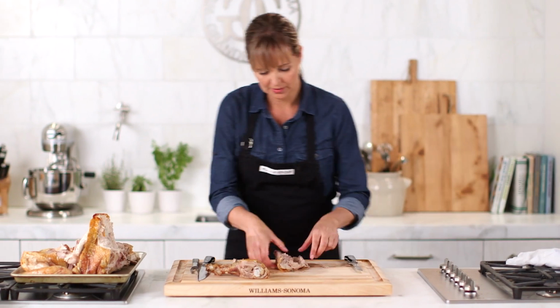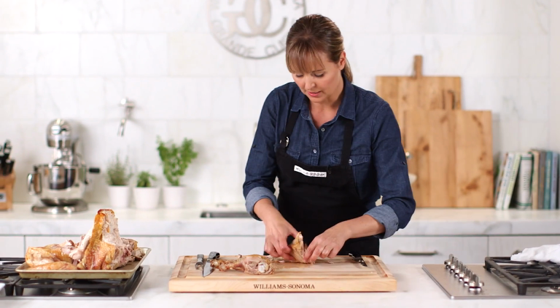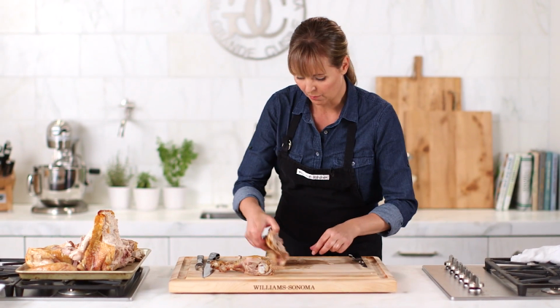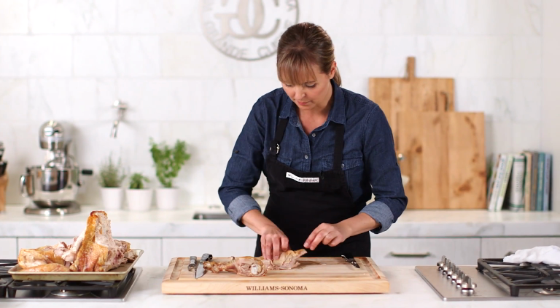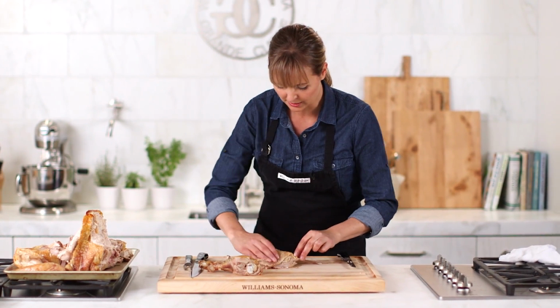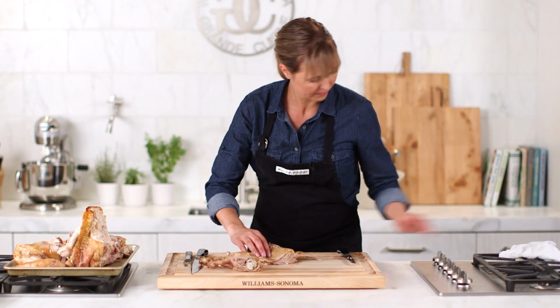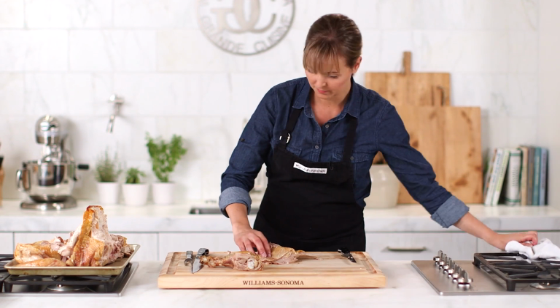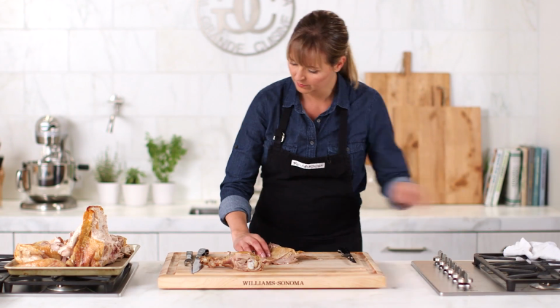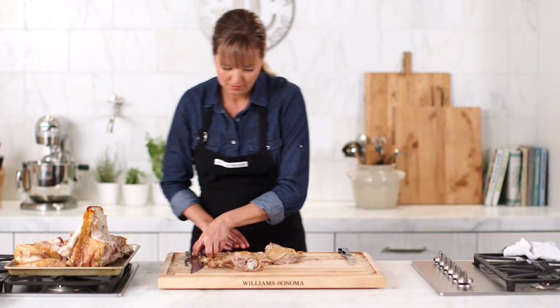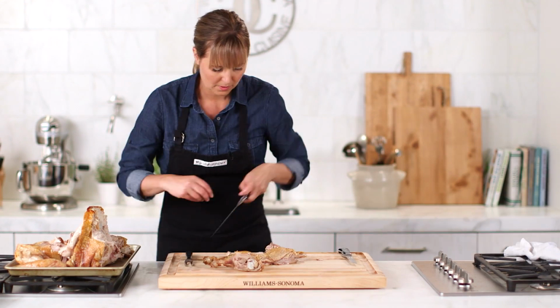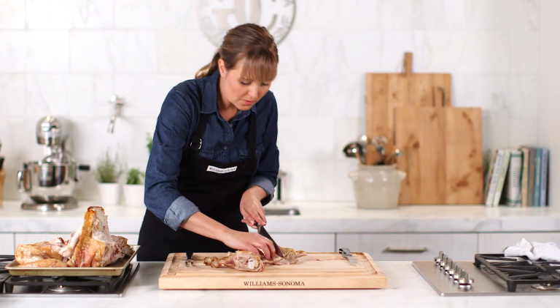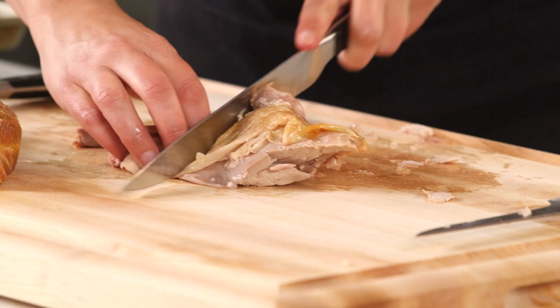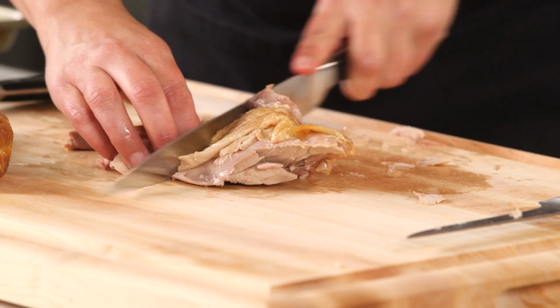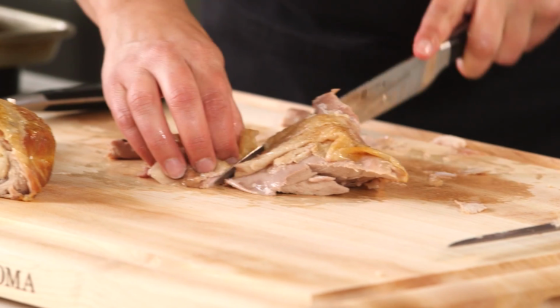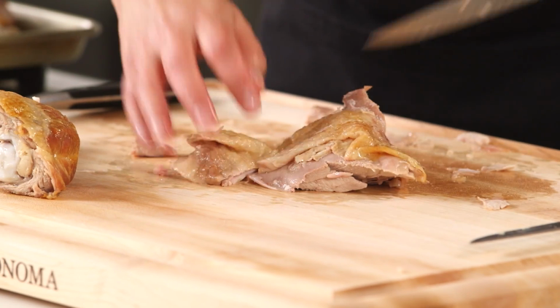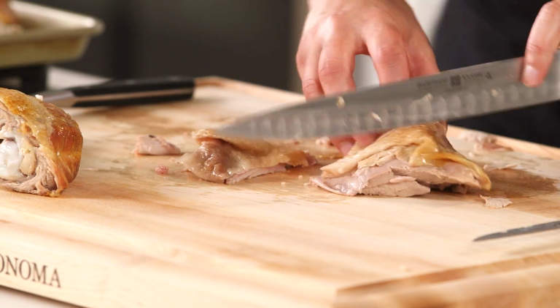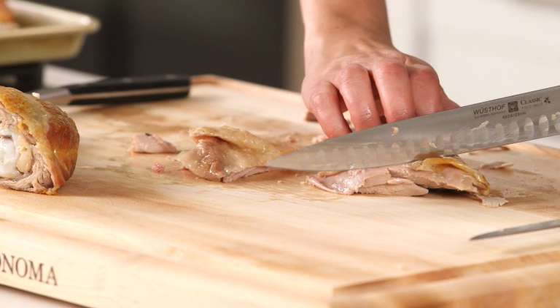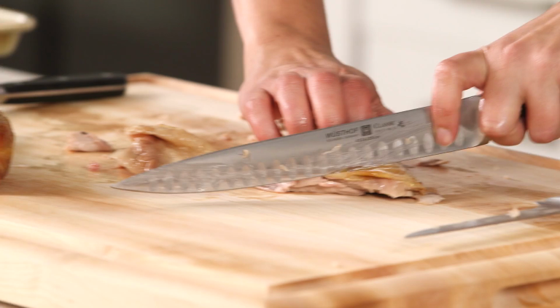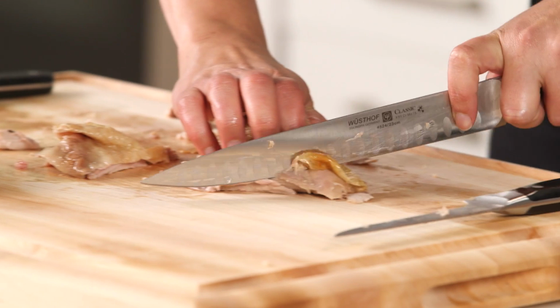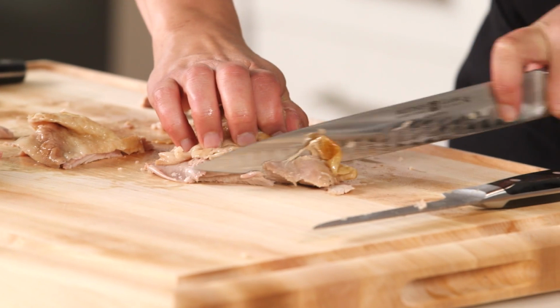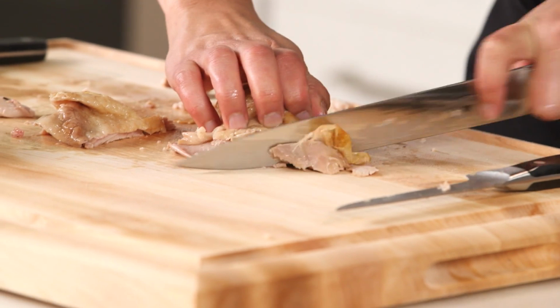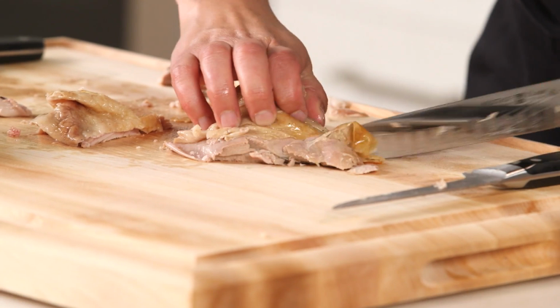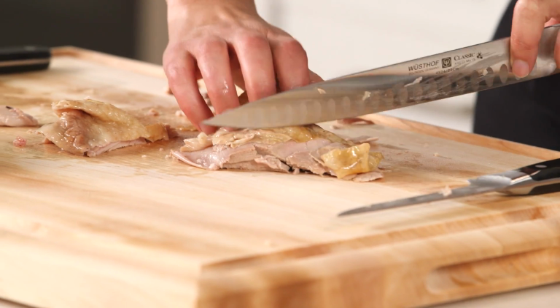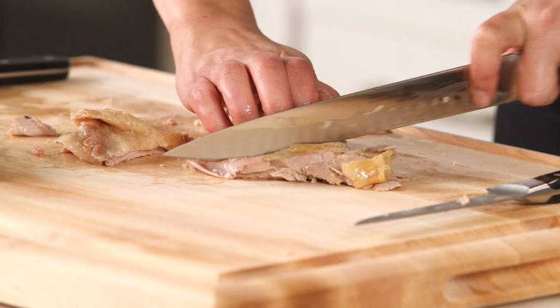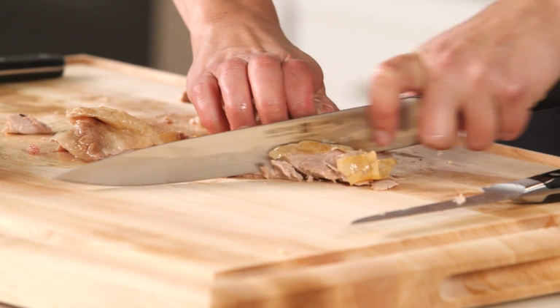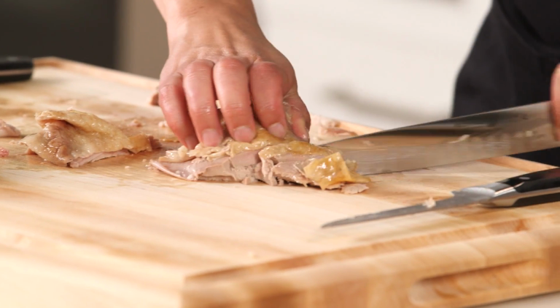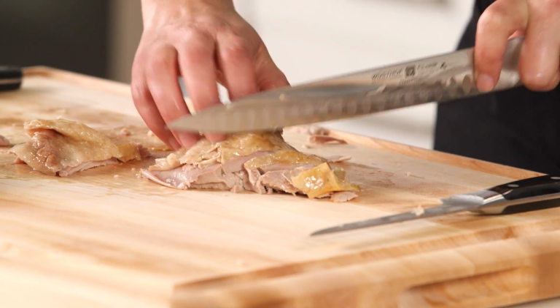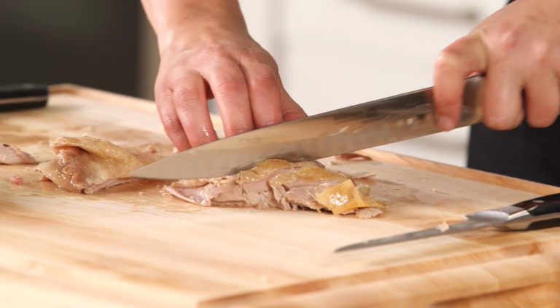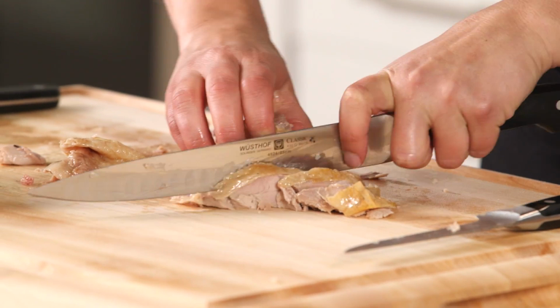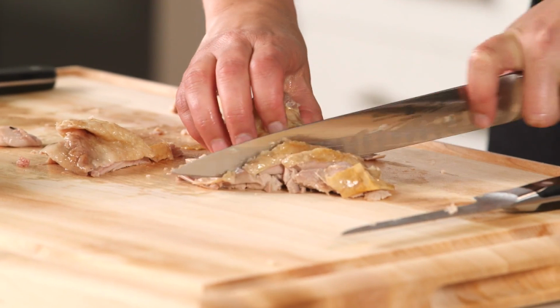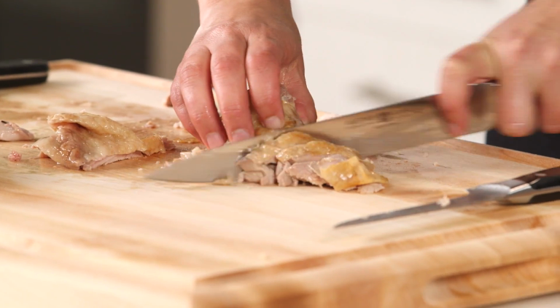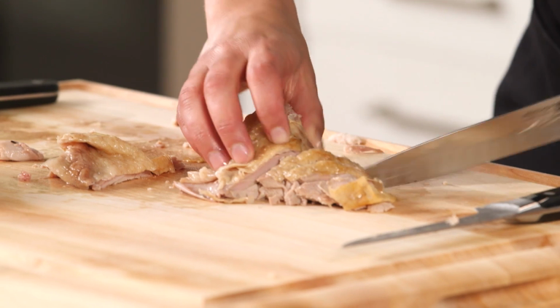Now to slice this, I'm going to go back to my slicing knife. Just get nice, even slices. I like to leave a little bit of the skin on each piece.